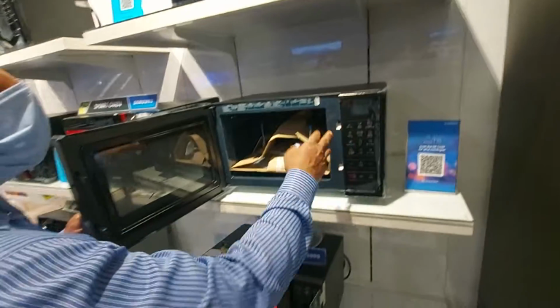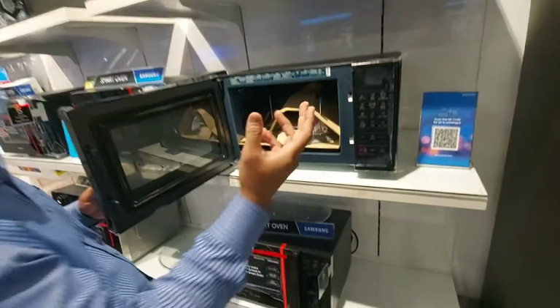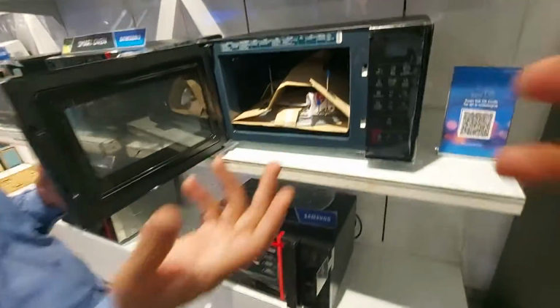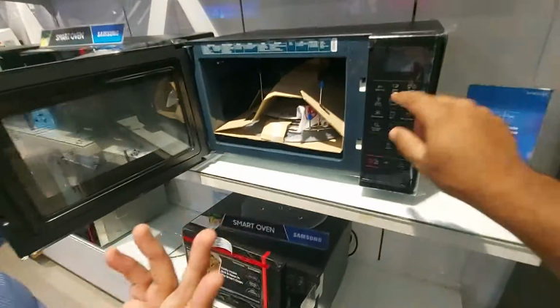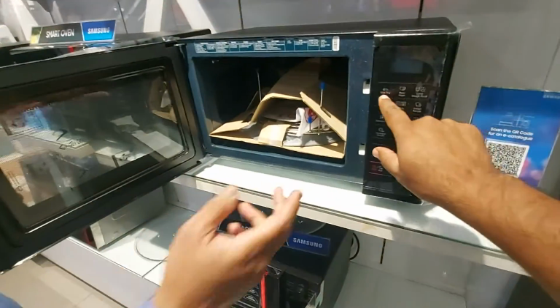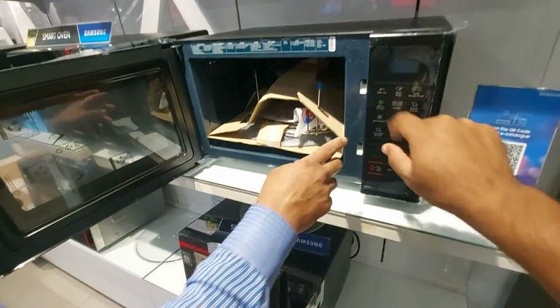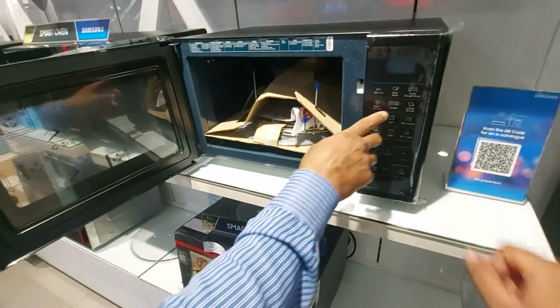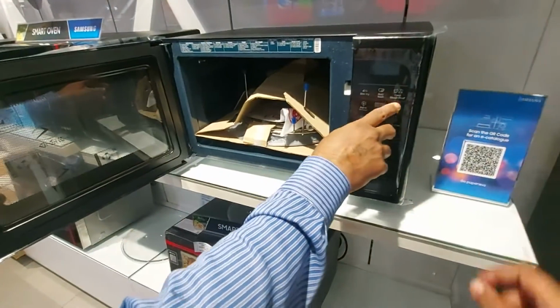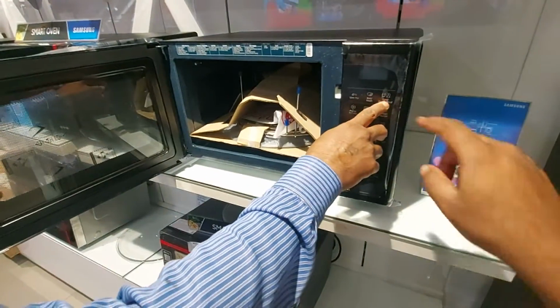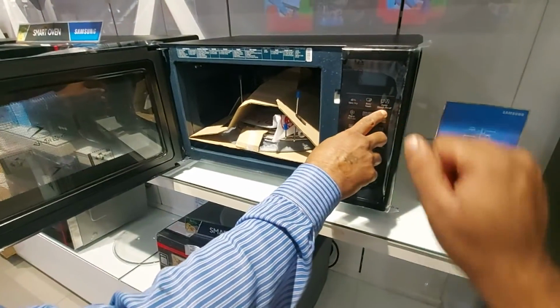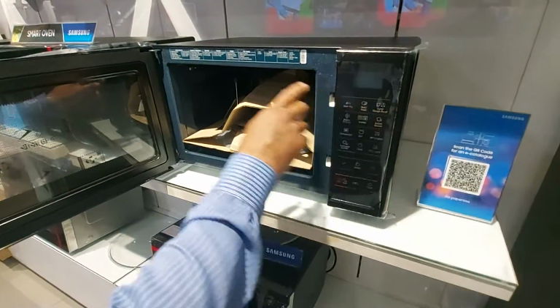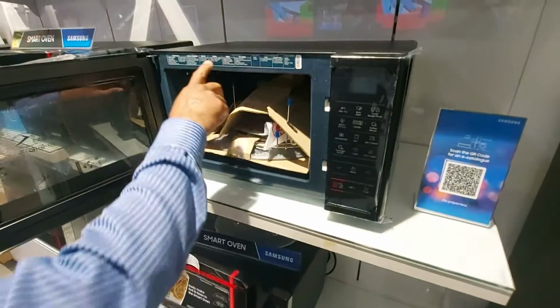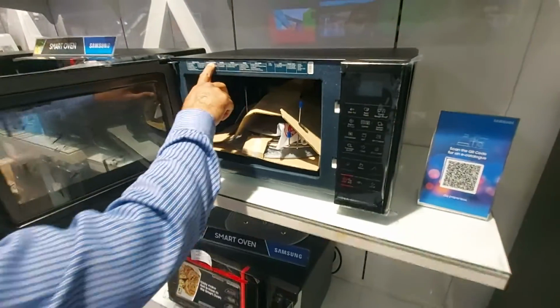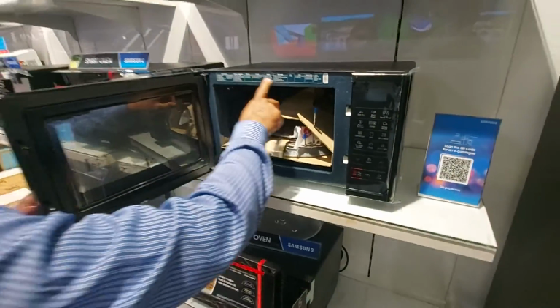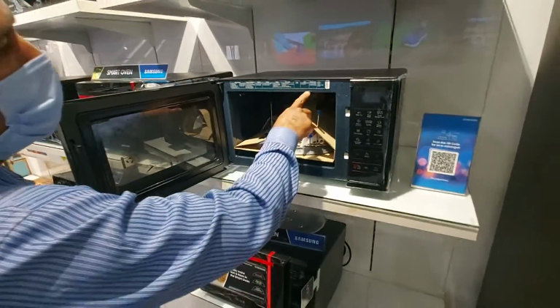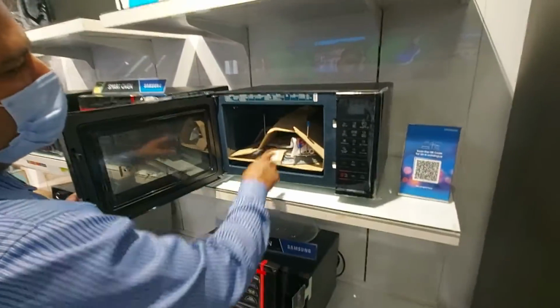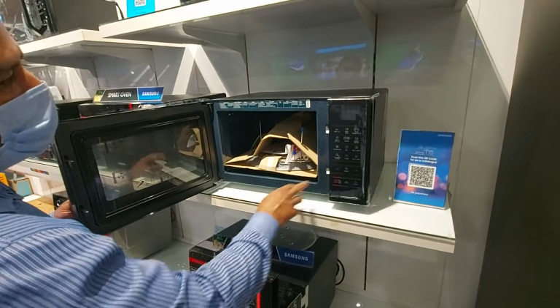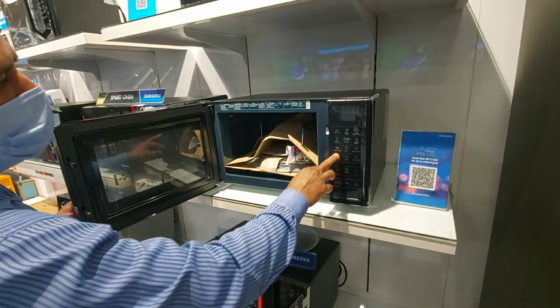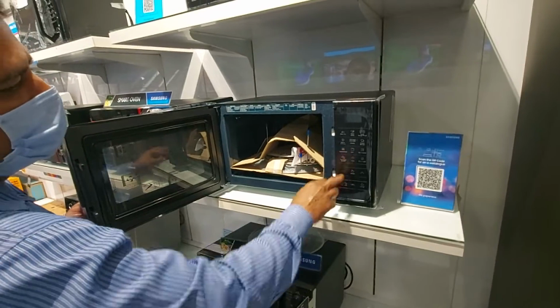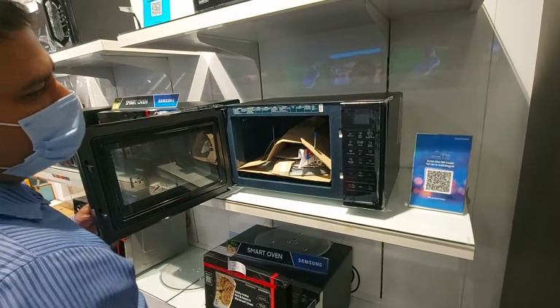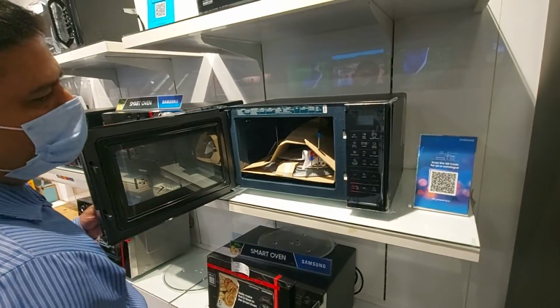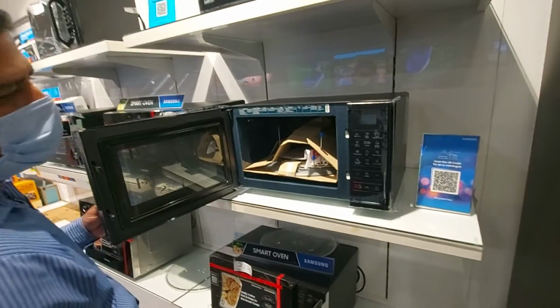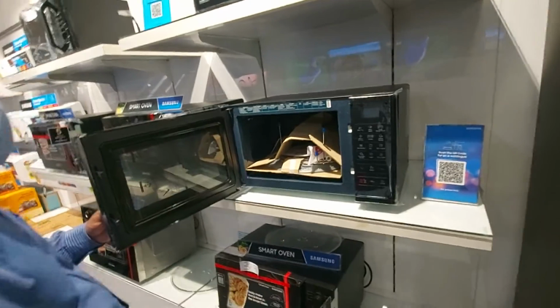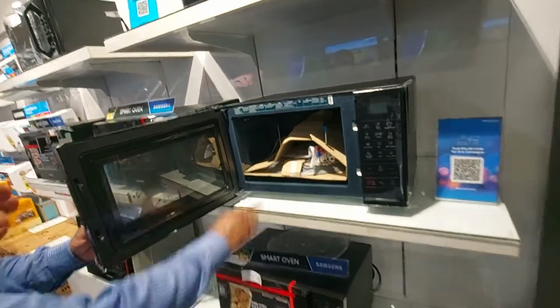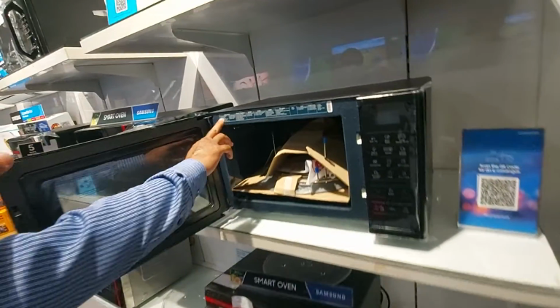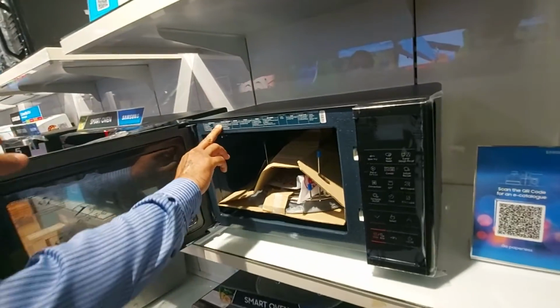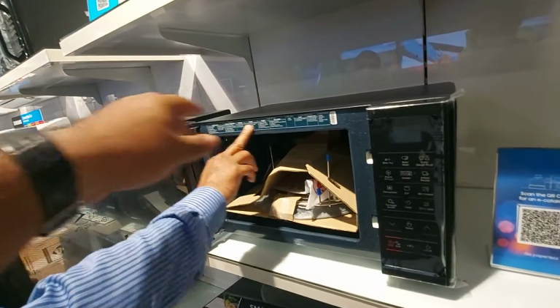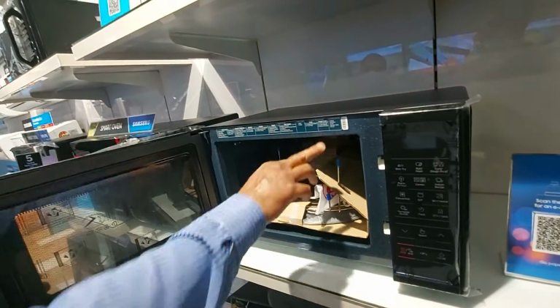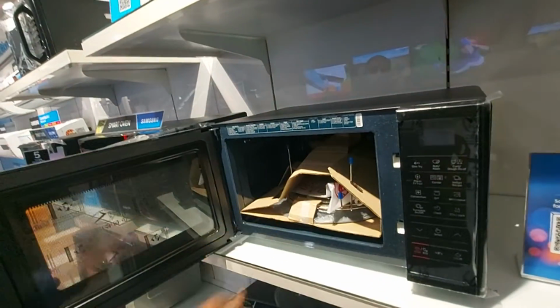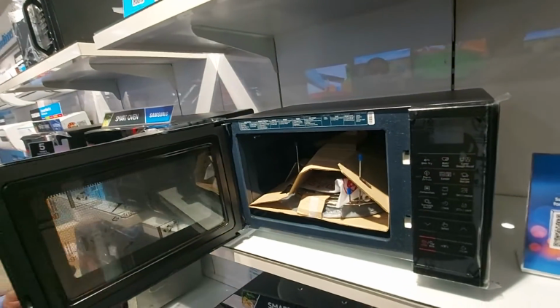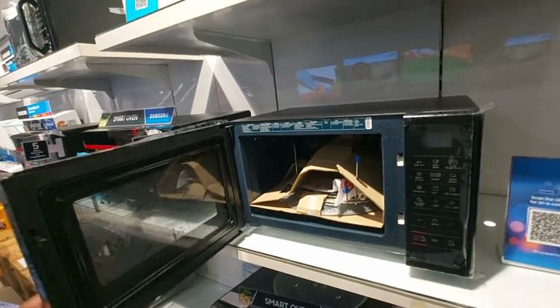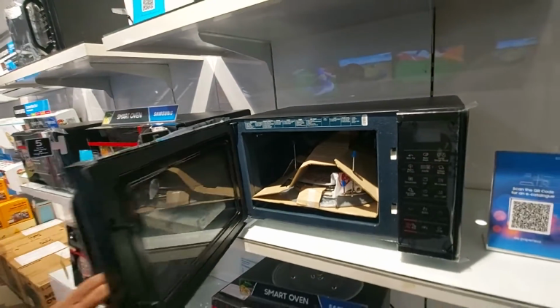You can make a lot of Slim Fry without oil — this is all it does. You can make cardboard. This is all the features. How many liters? 3 auto menus. How many liters?